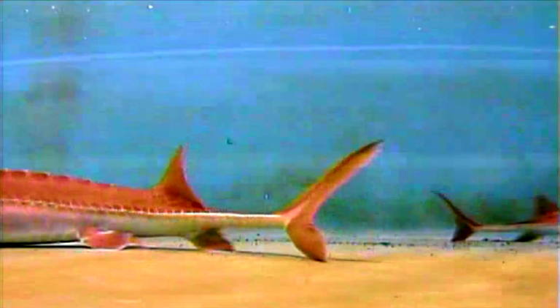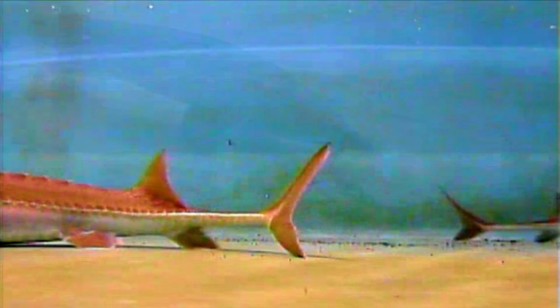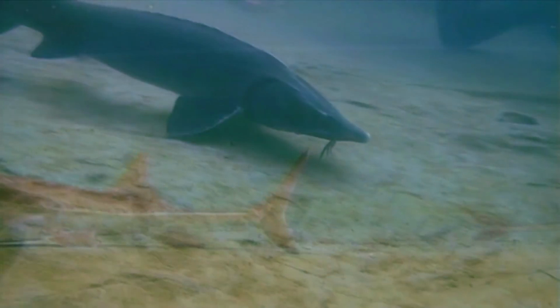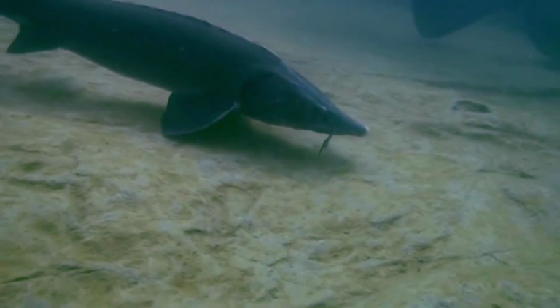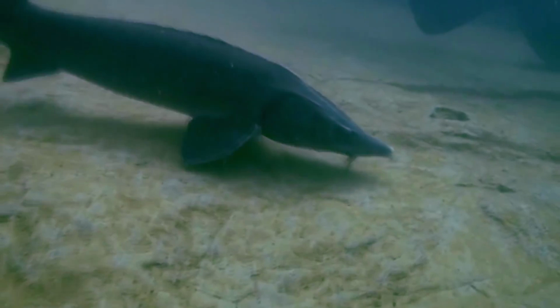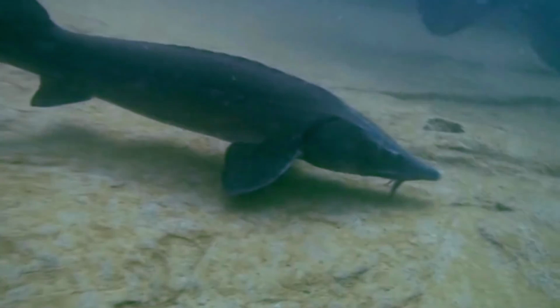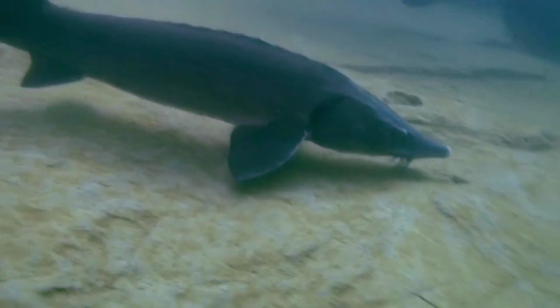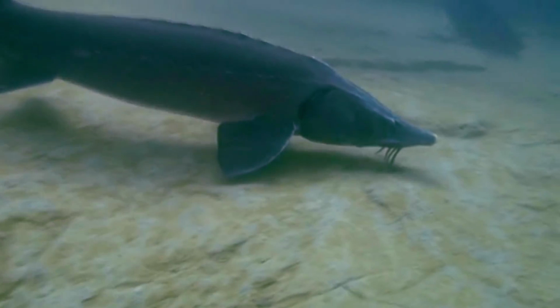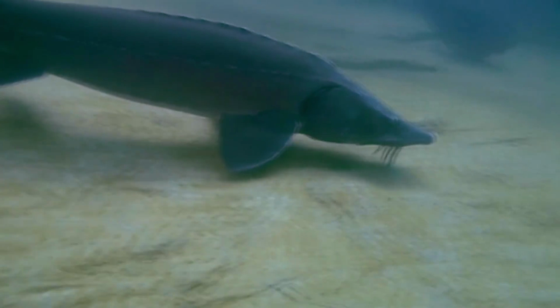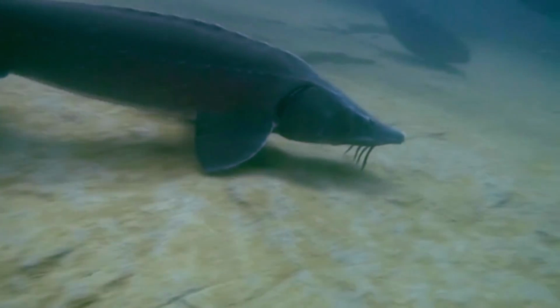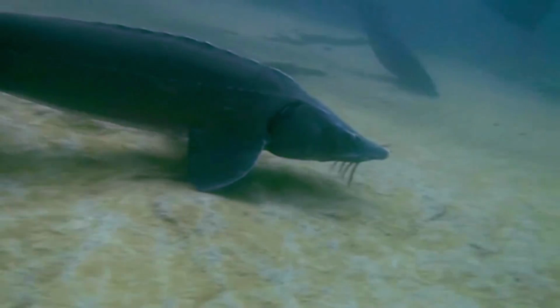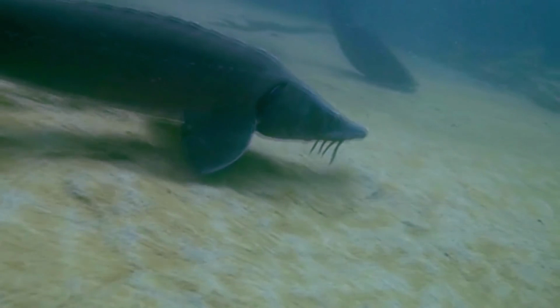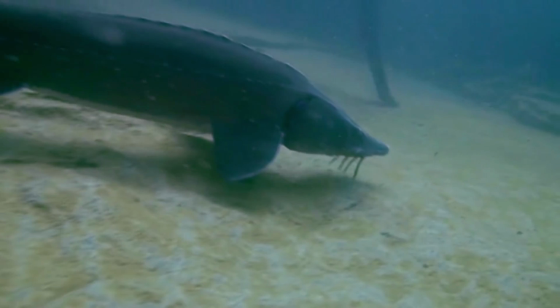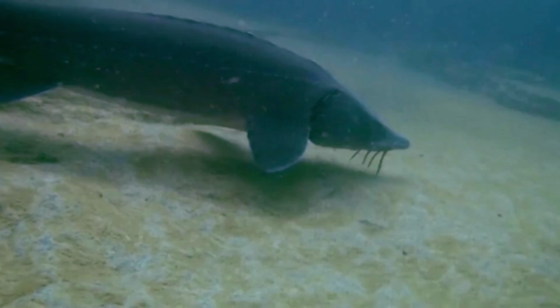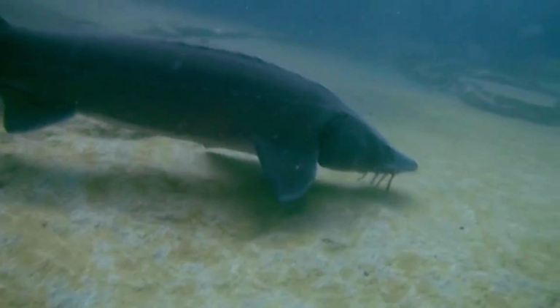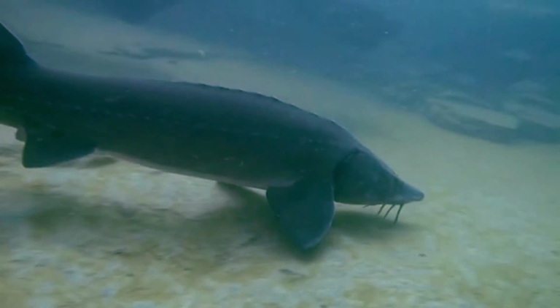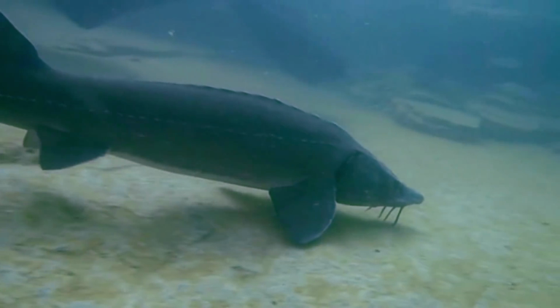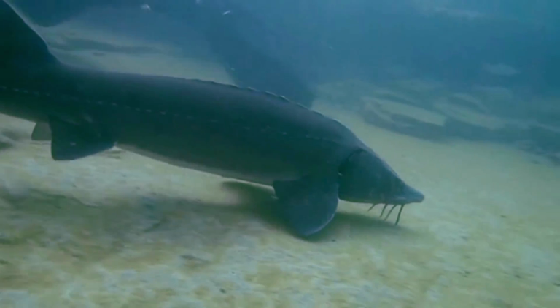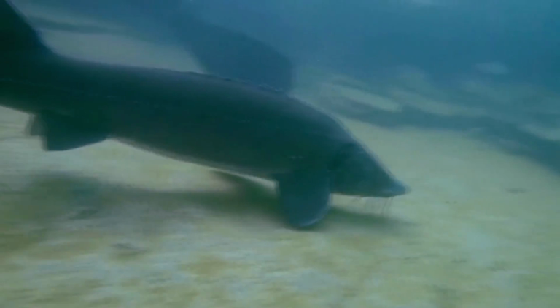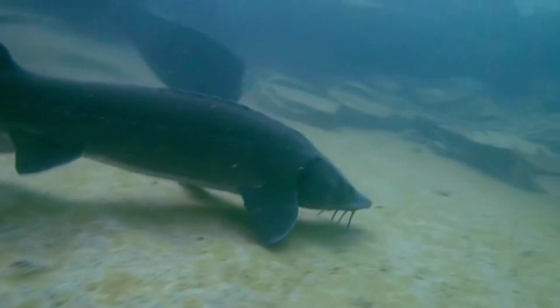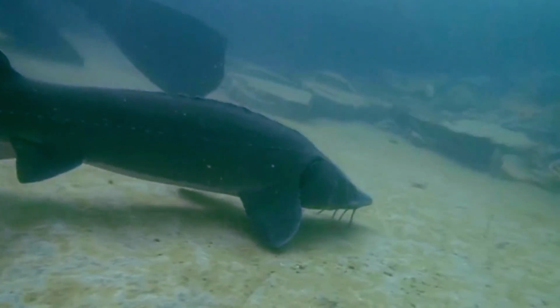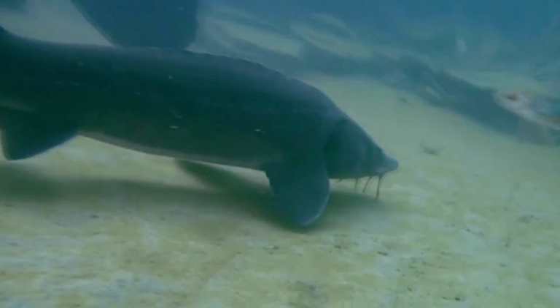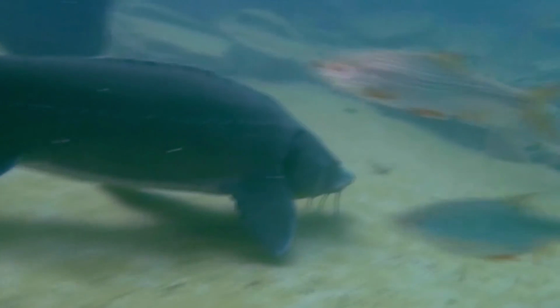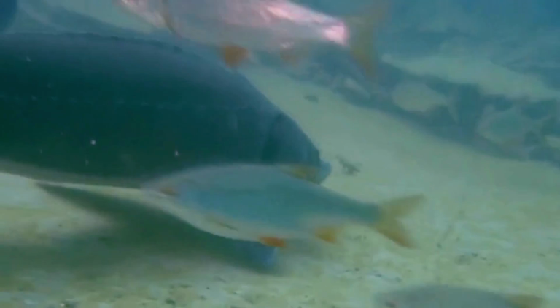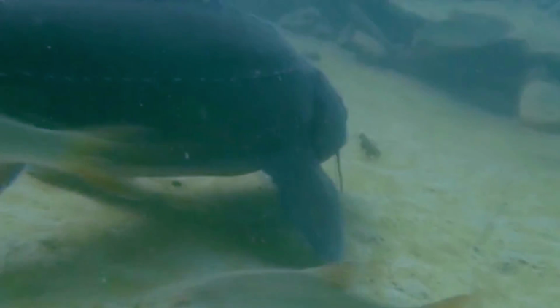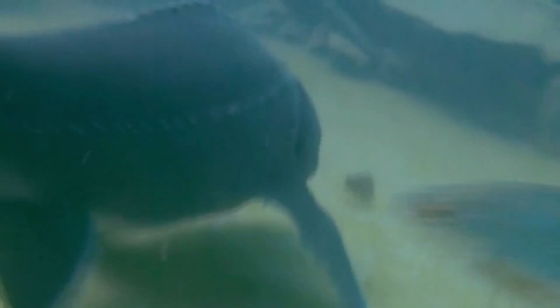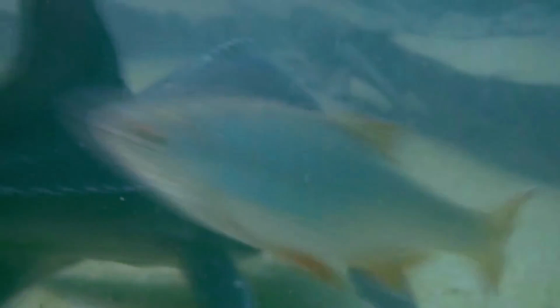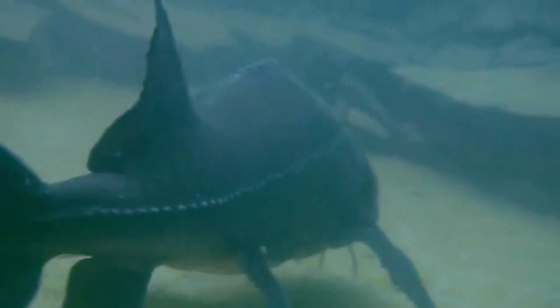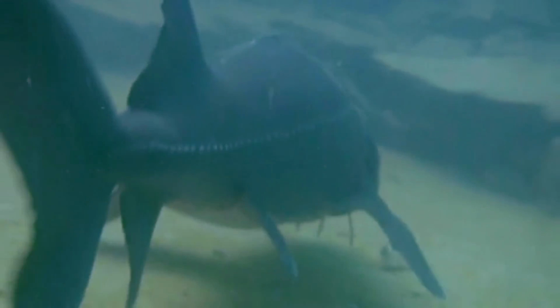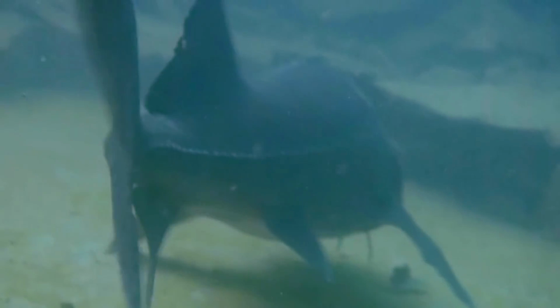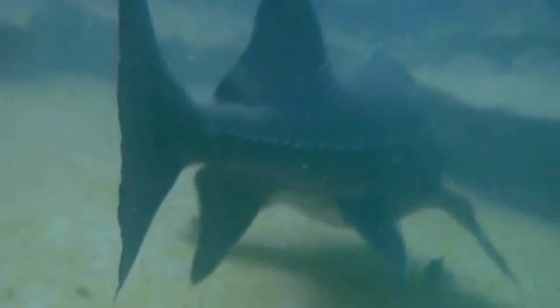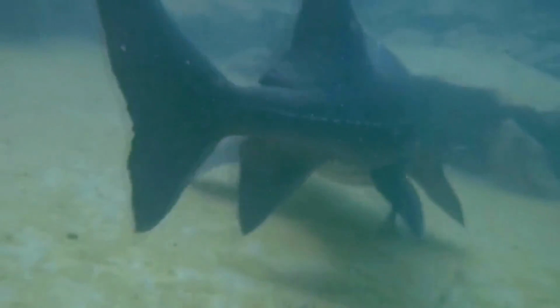Sturgeon live towards the bottom of the water column. They have four barbels on their mouth, which they use to sense the substrate. Once discovered, a sturgeon will suck up all sorts of food items, including other fish, crustaceans, and mollusks.